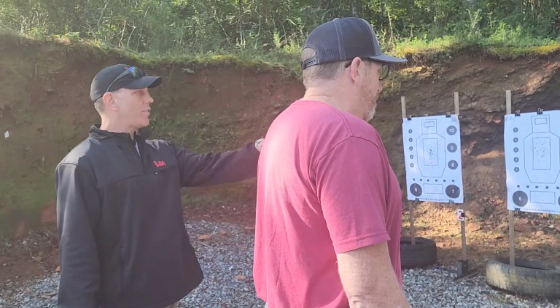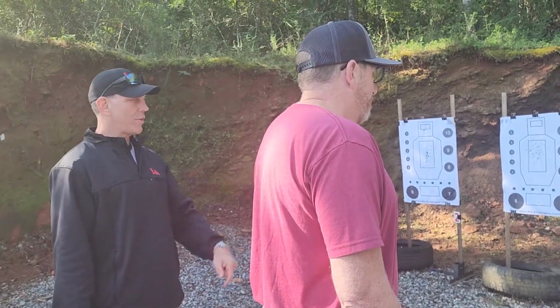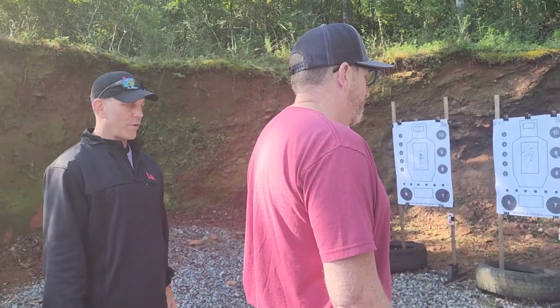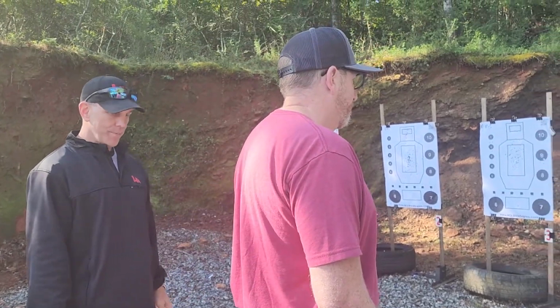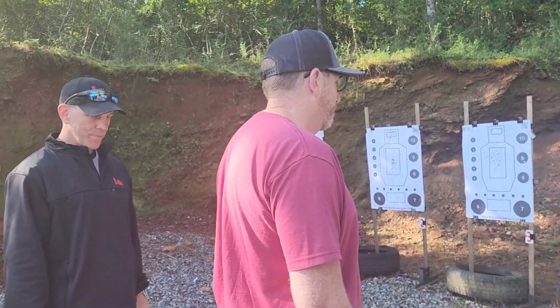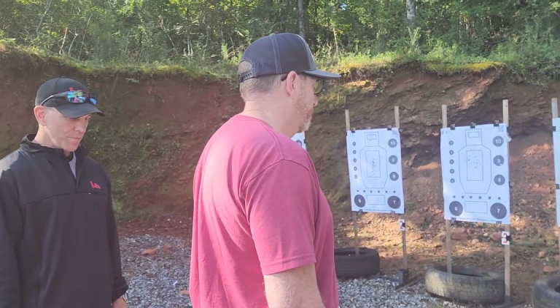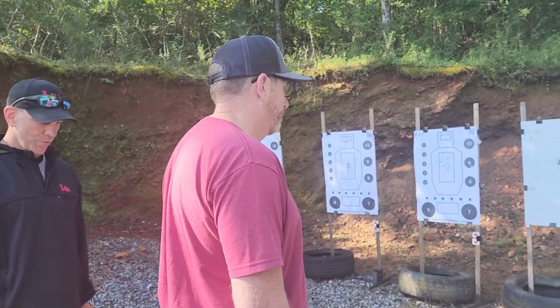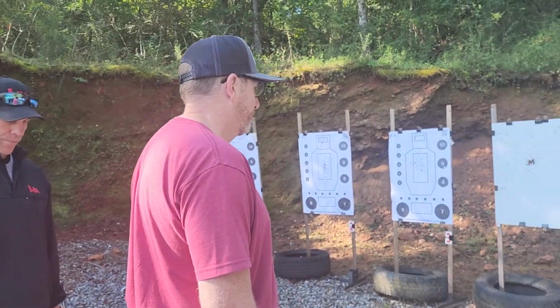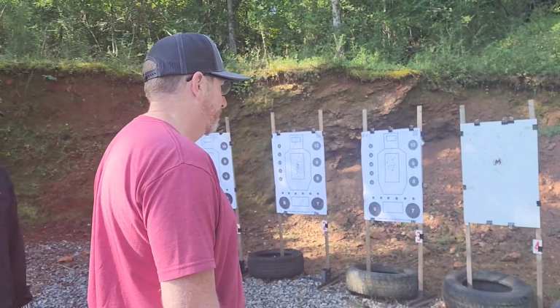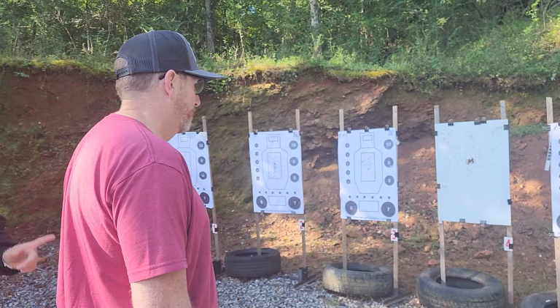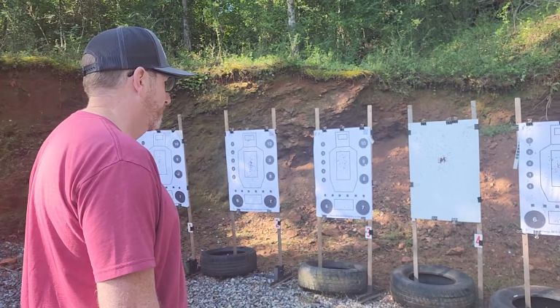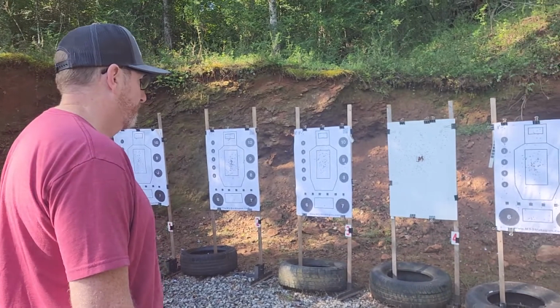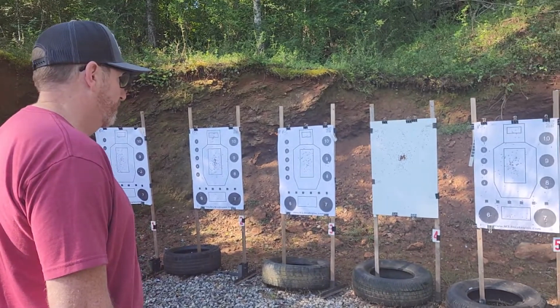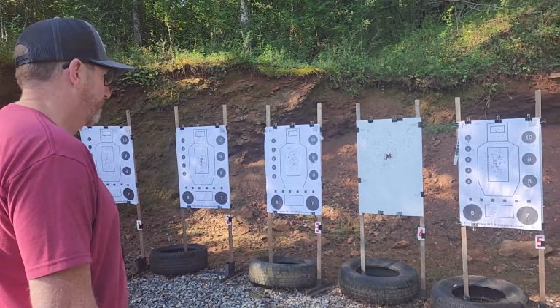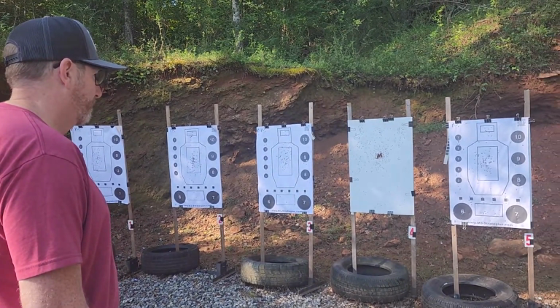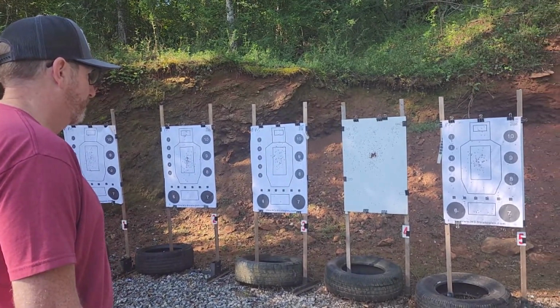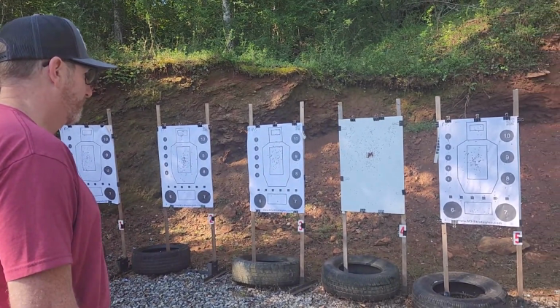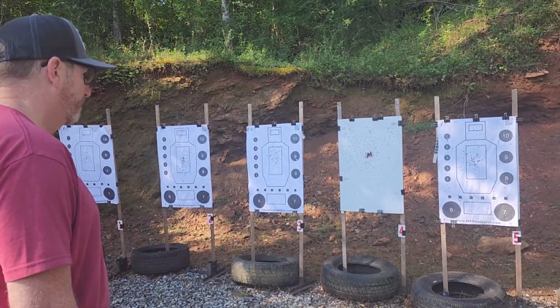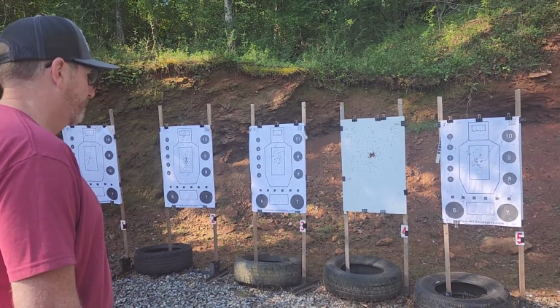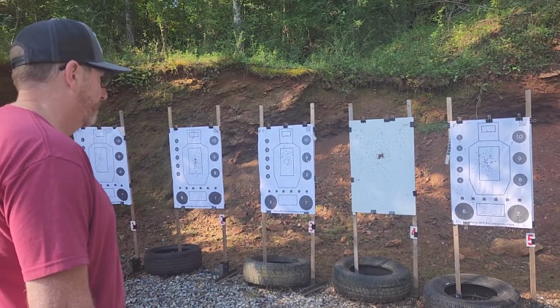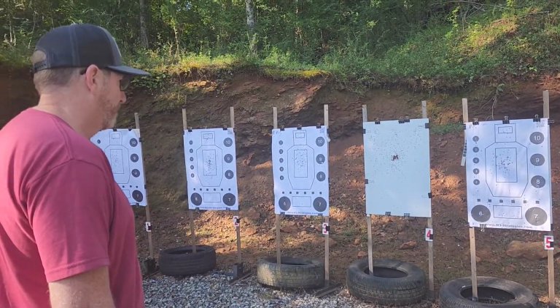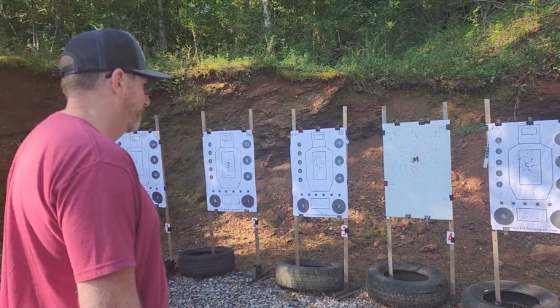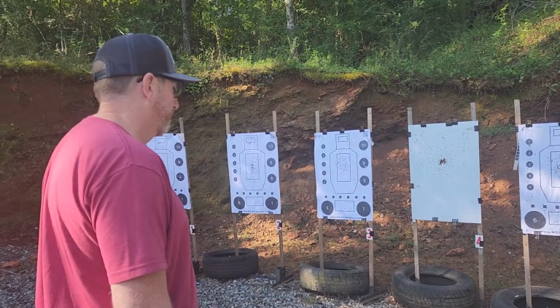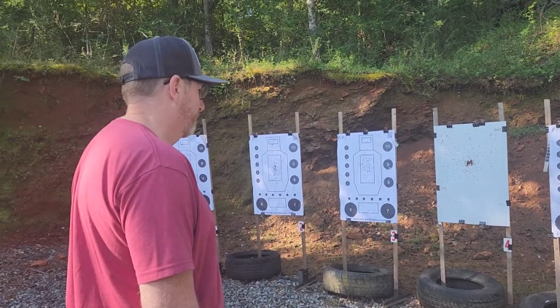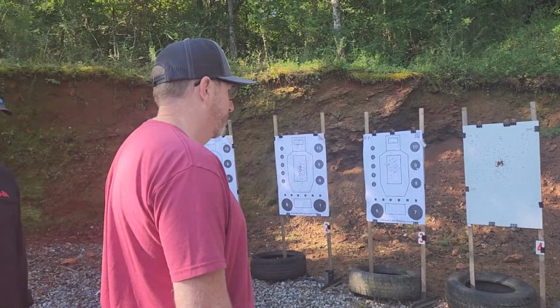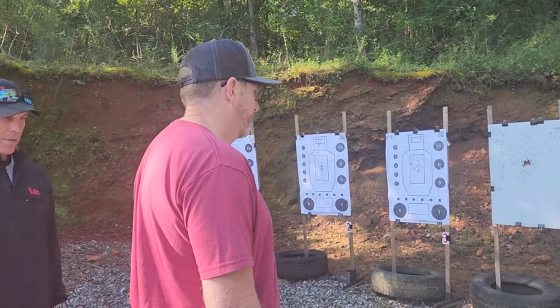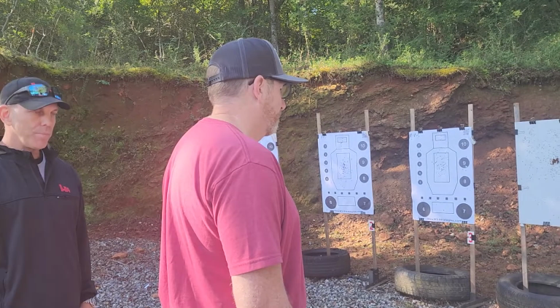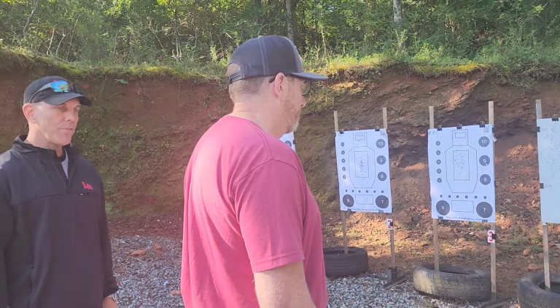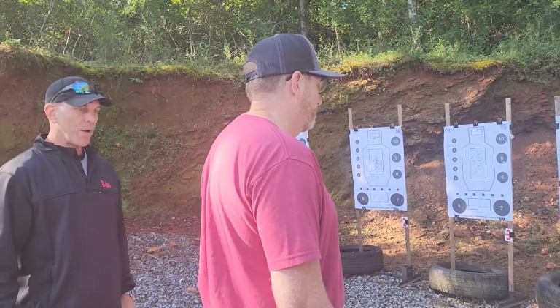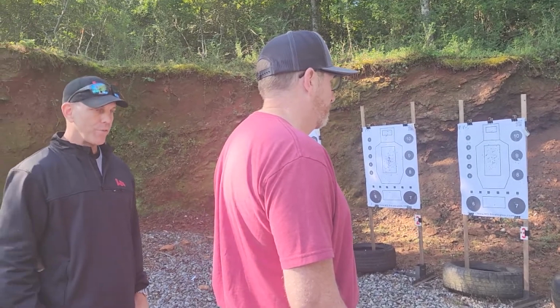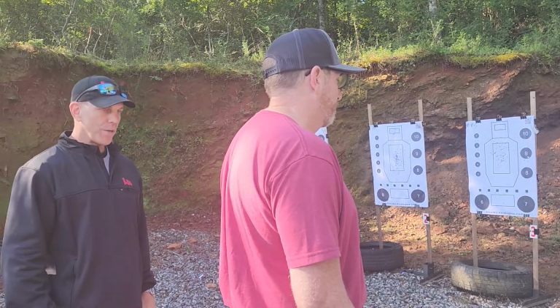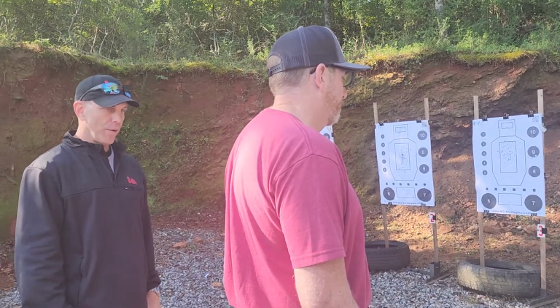Eyes on the center of the target. Give me the visual inputs of draw and fire one. Give me the feel of that. Deep, cleansing breath. Let your mind settle.